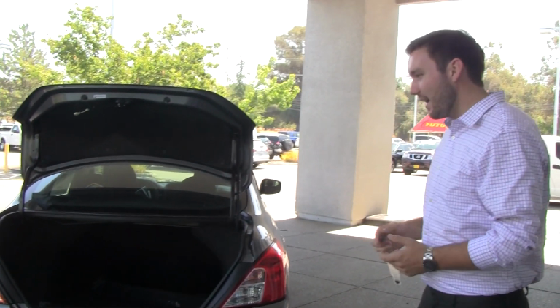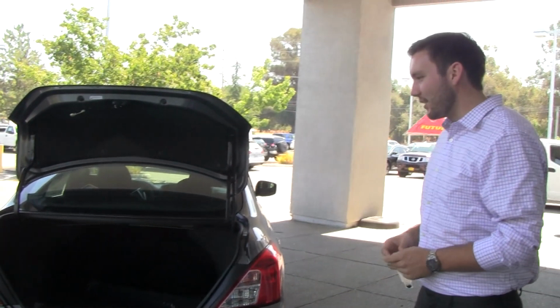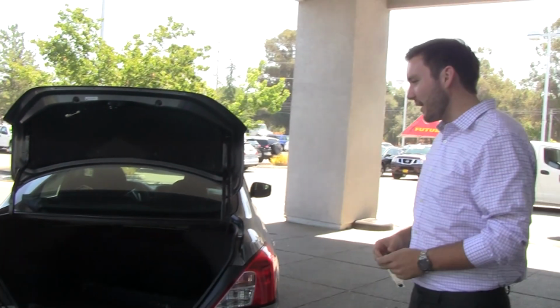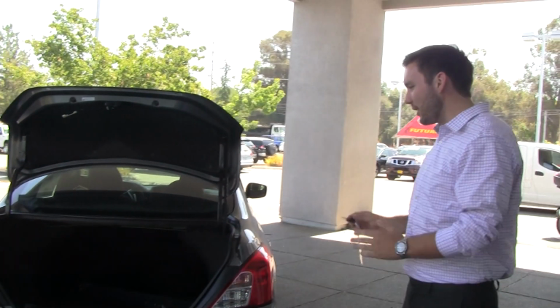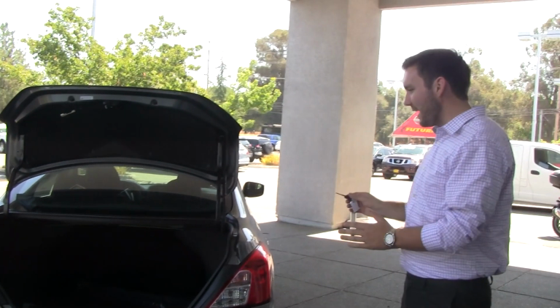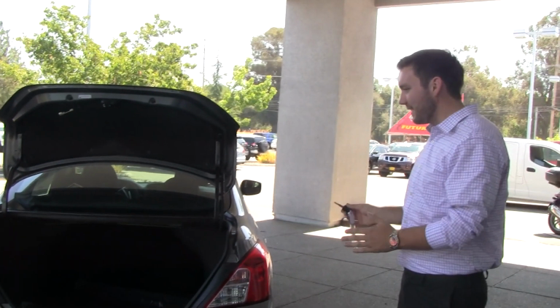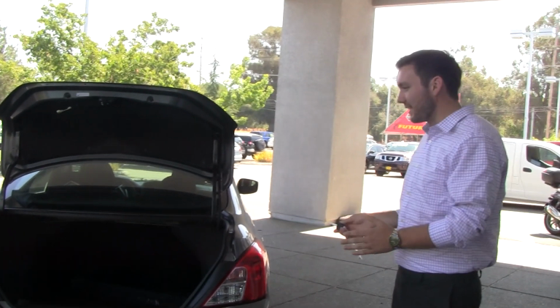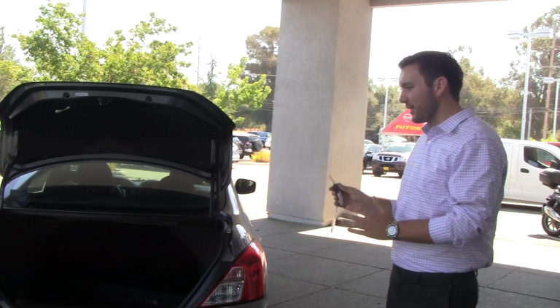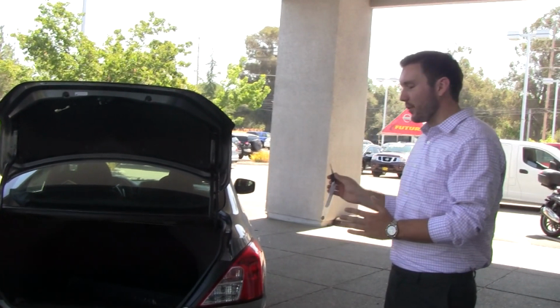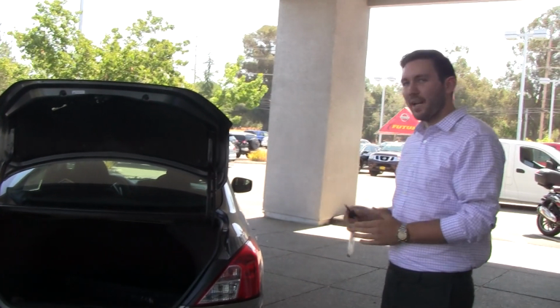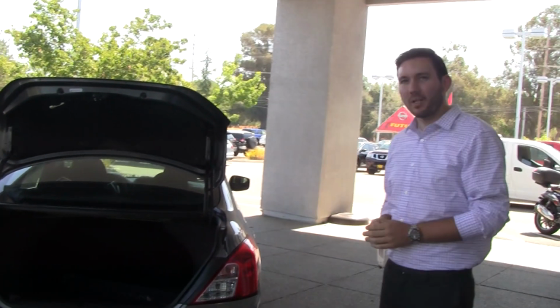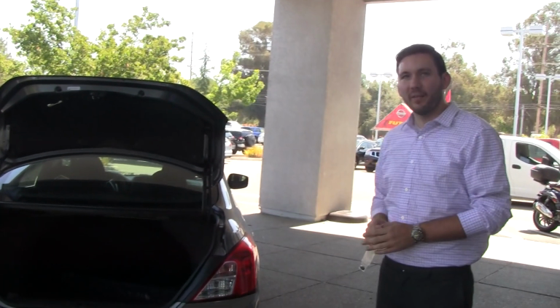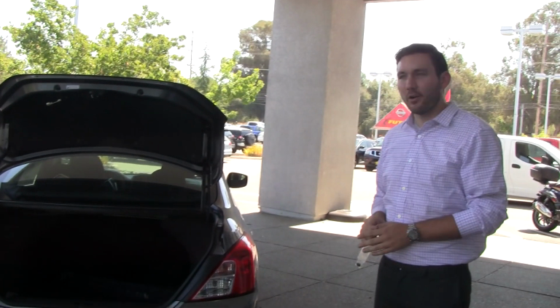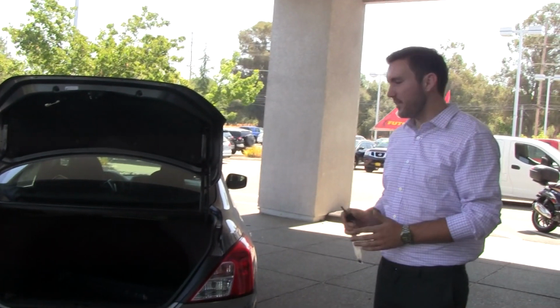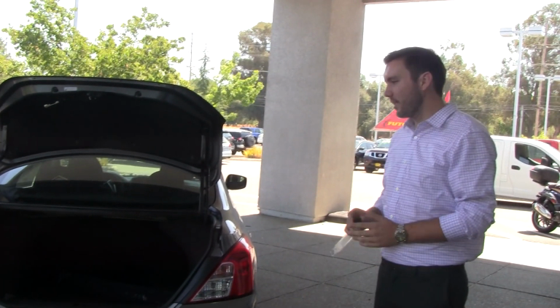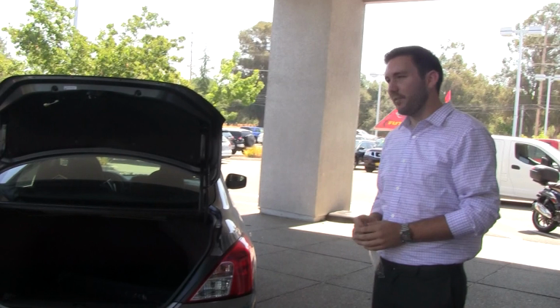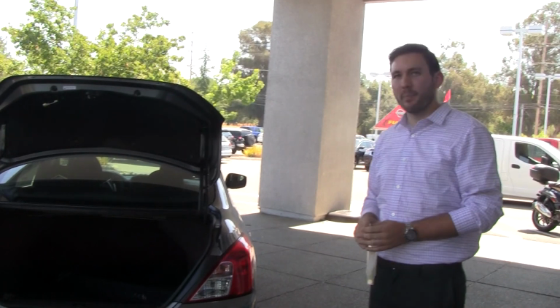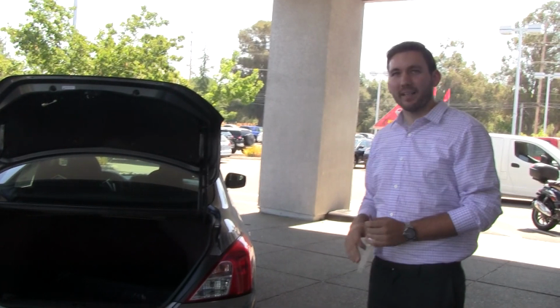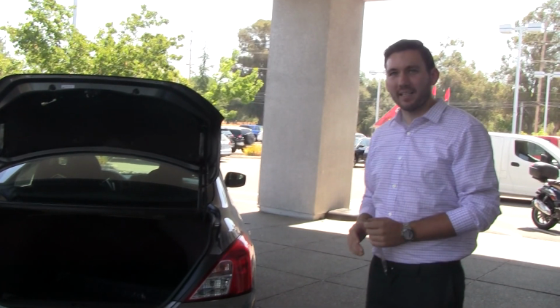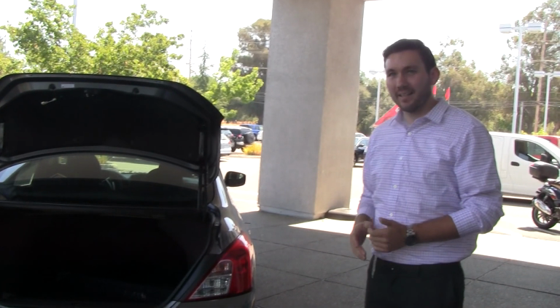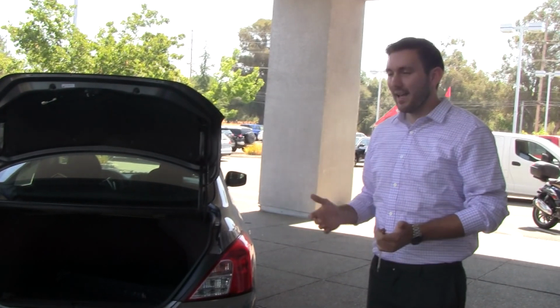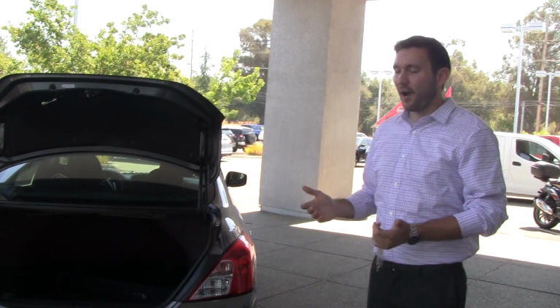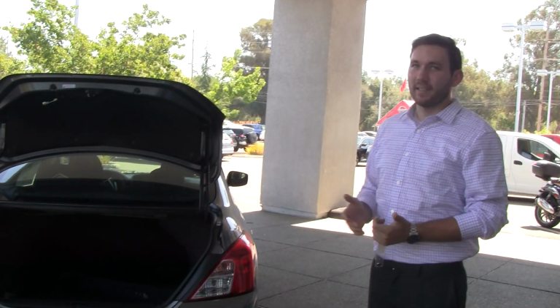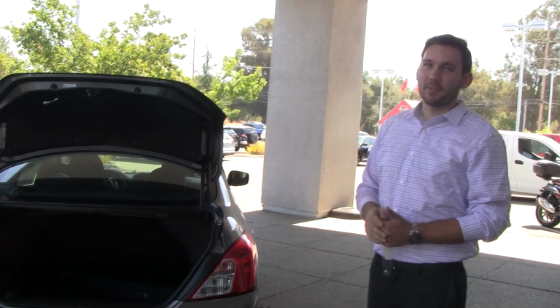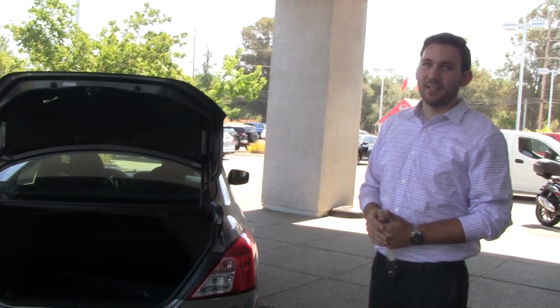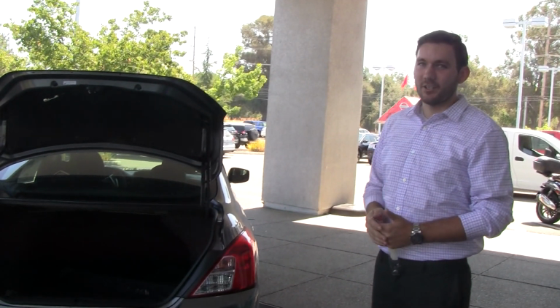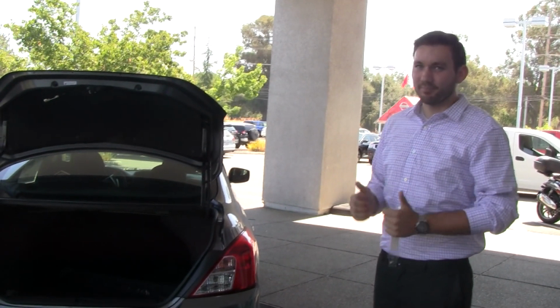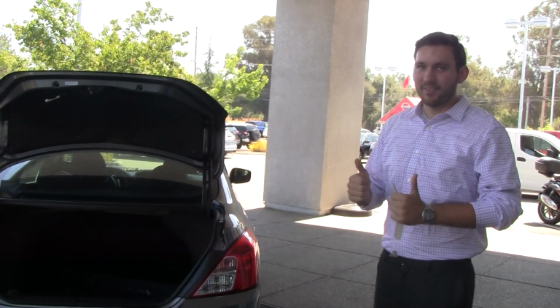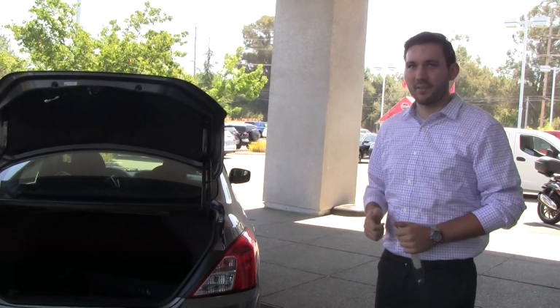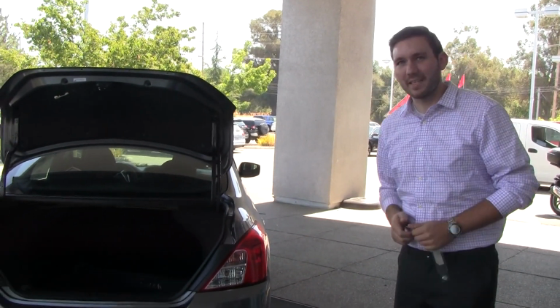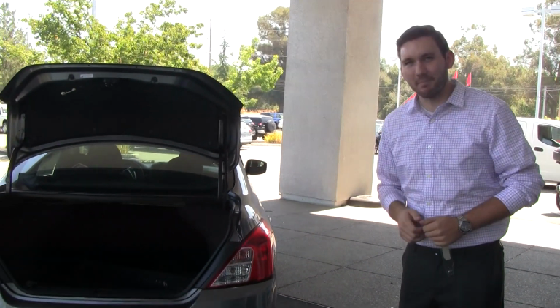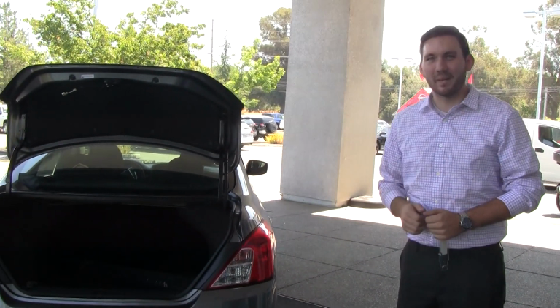I just wanted to show you guys this. It's a great entry level vehicle and the best bang for your buck in a sedan. I hope you get the opportunity soon. You guys have a great day. Bye.